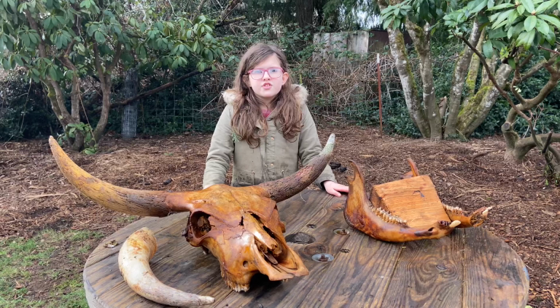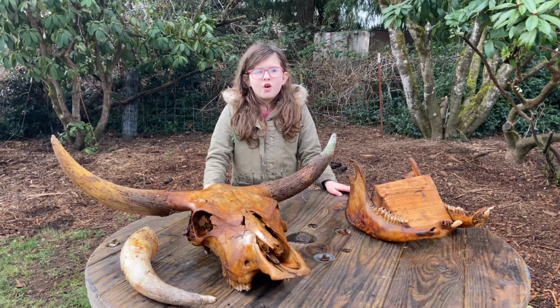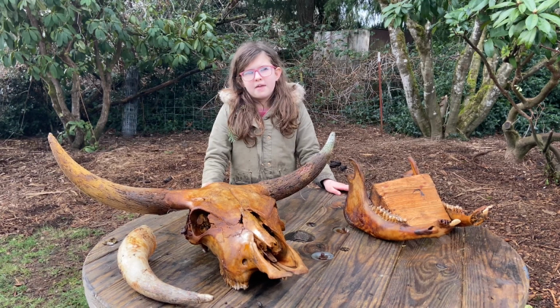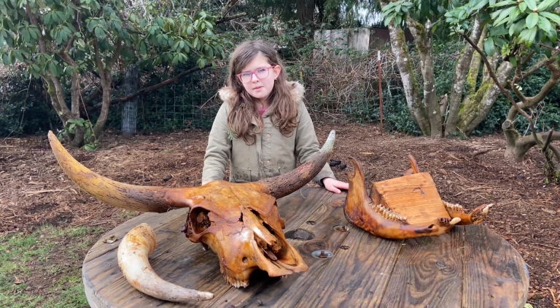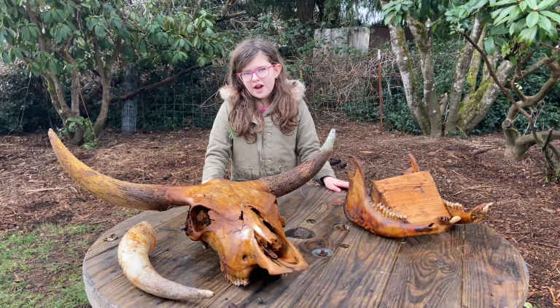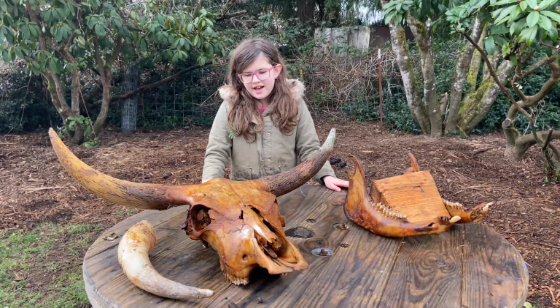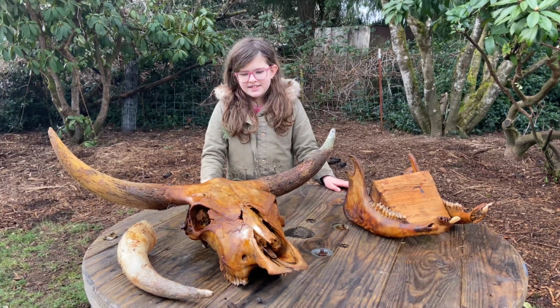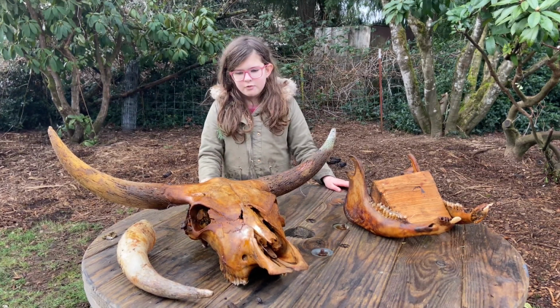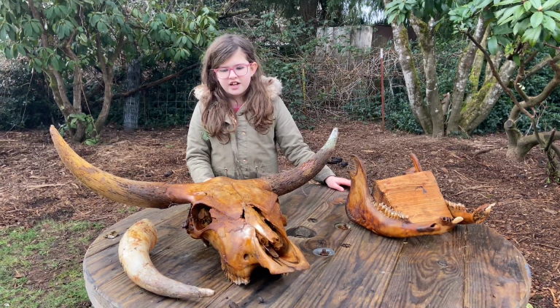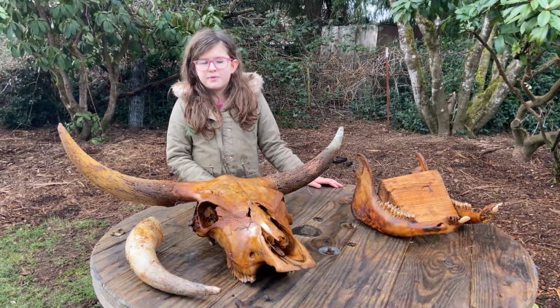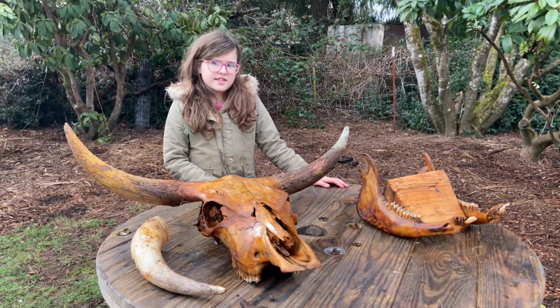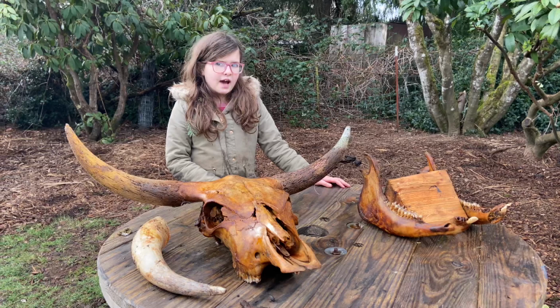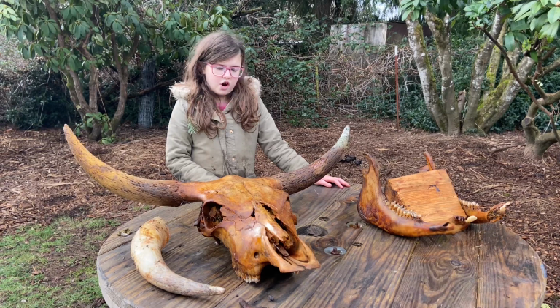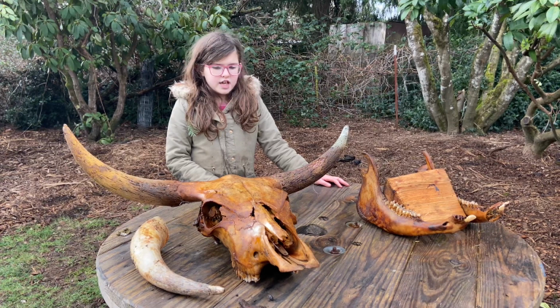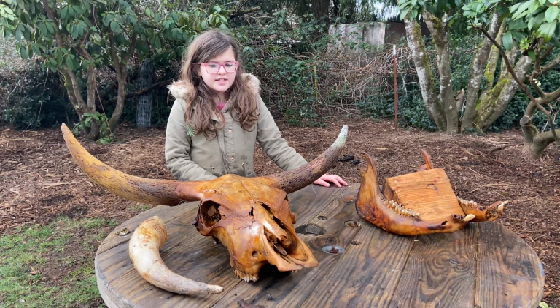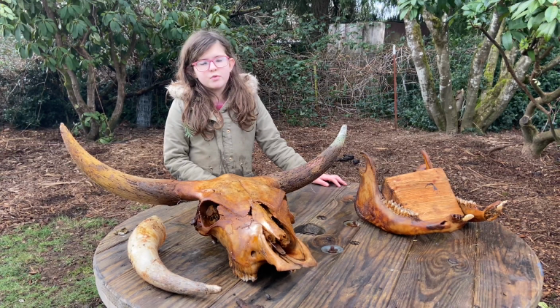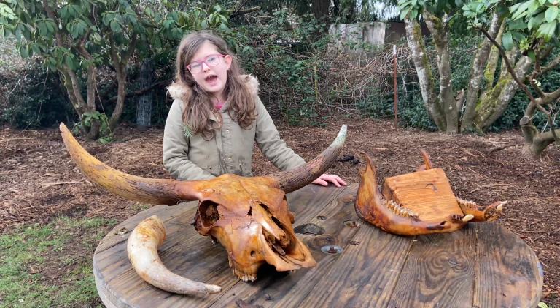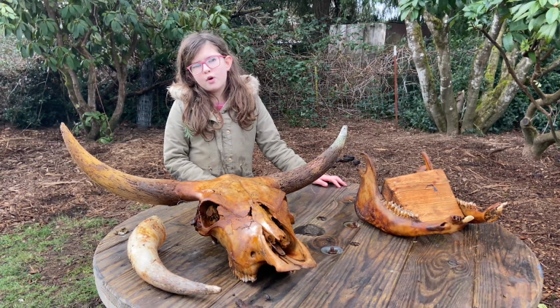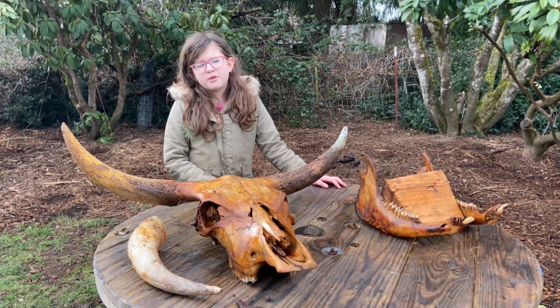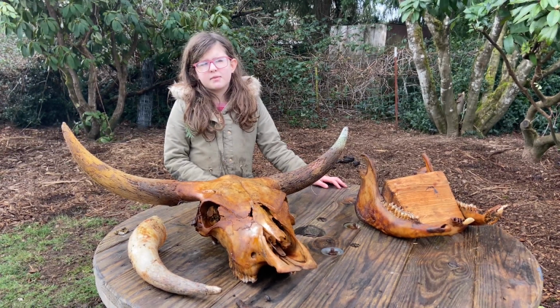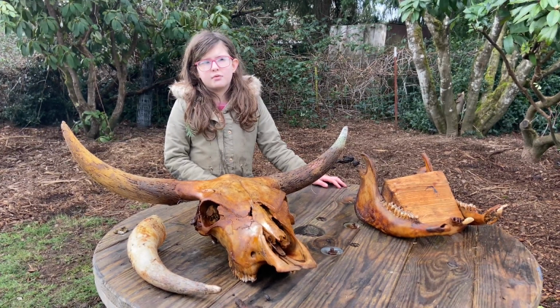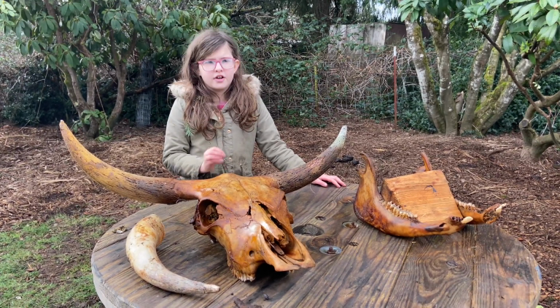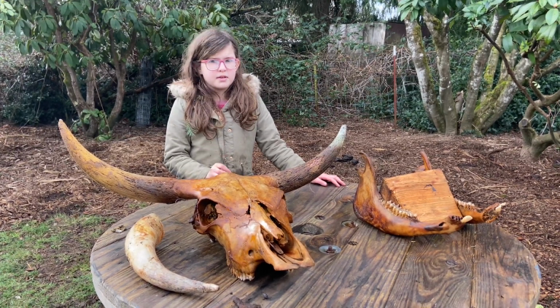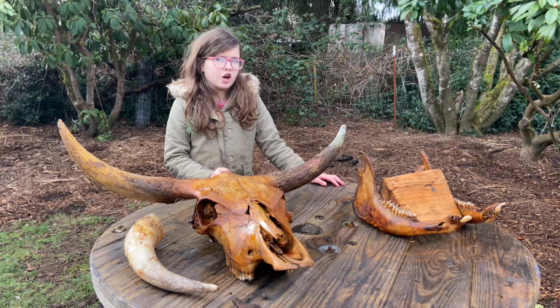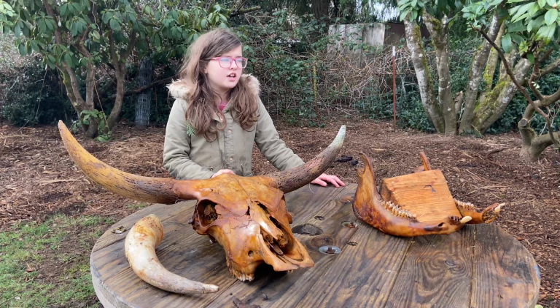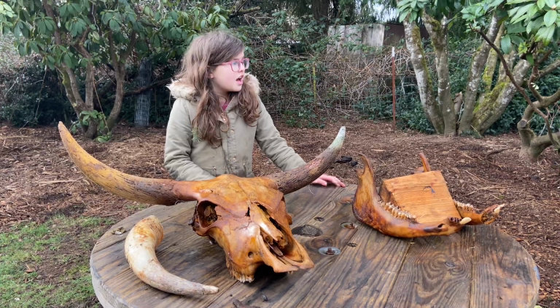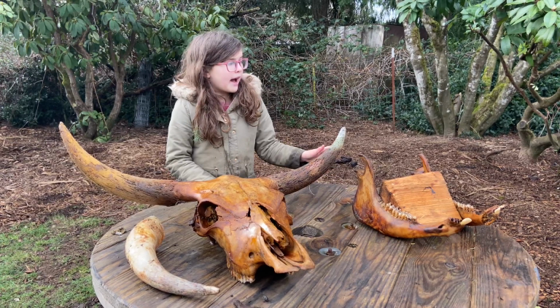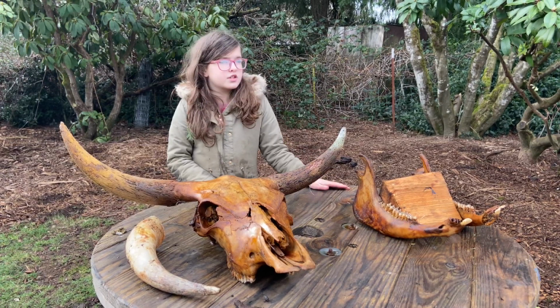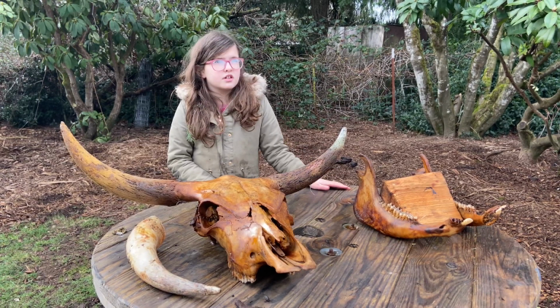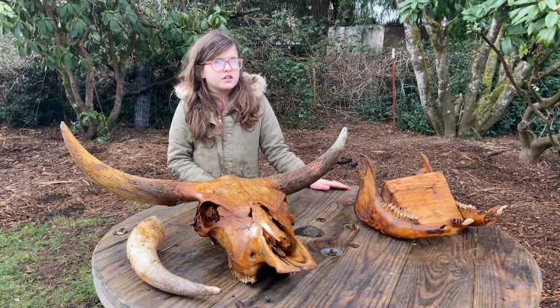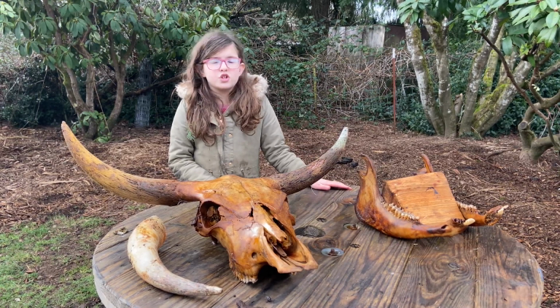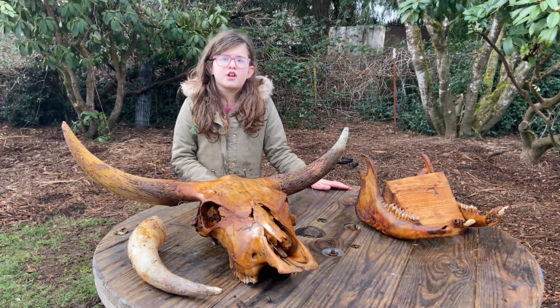Hi, my name's Freya and today we dug up this cow skull. His name was Cowboy and we dug him up — we buried him in the garden about two years ago.